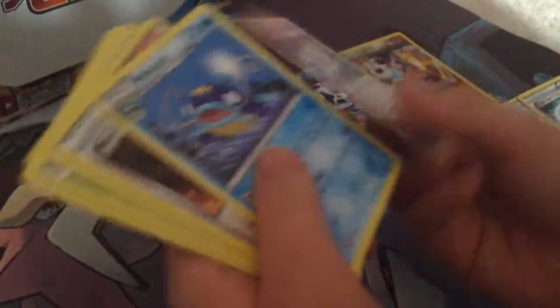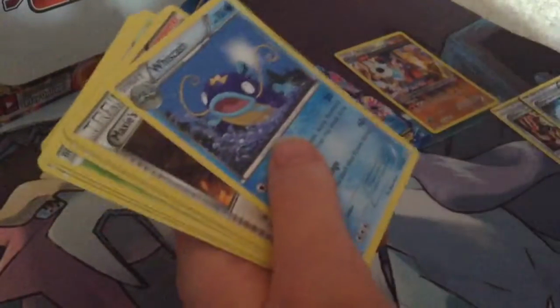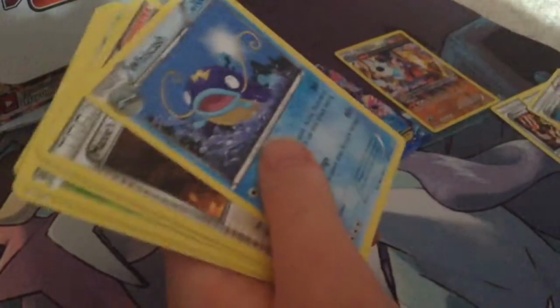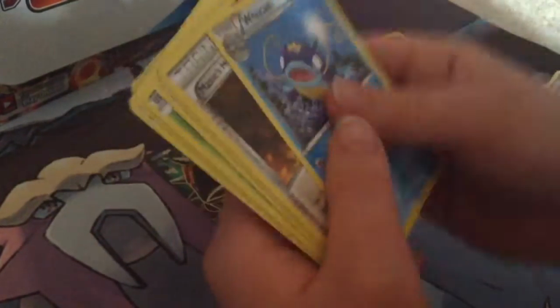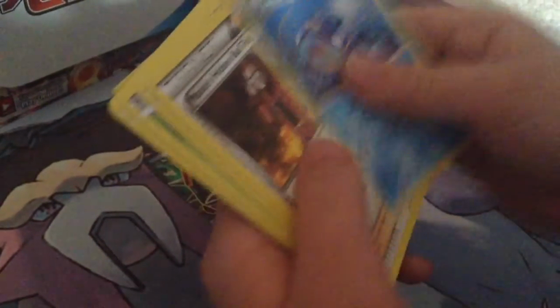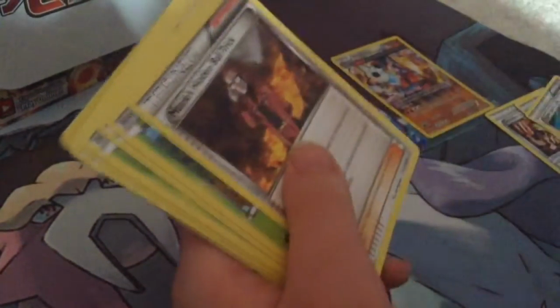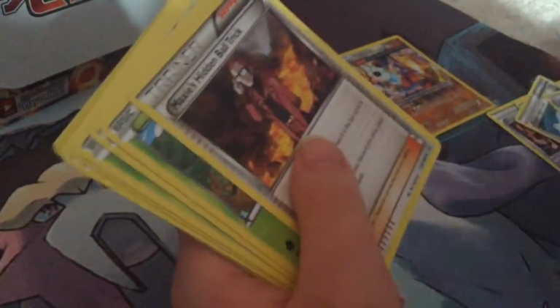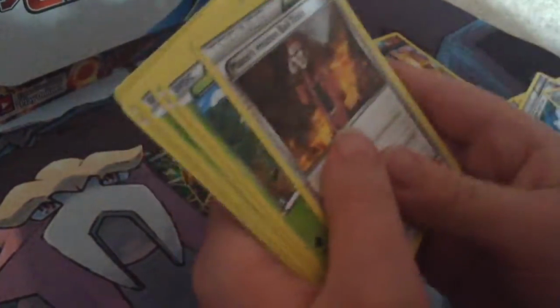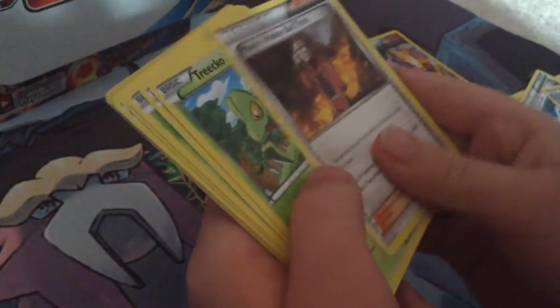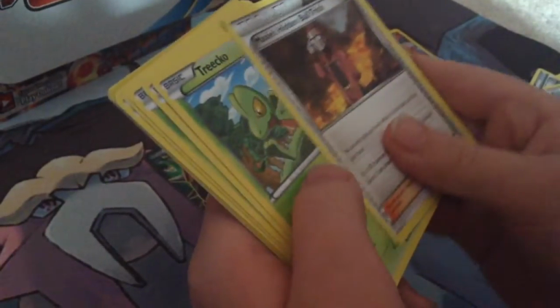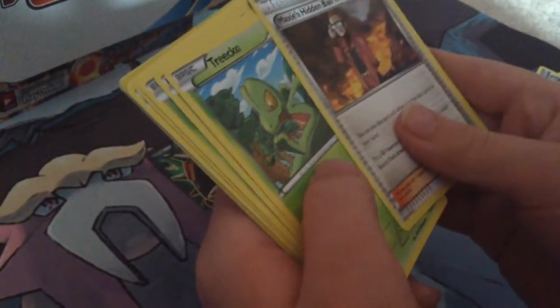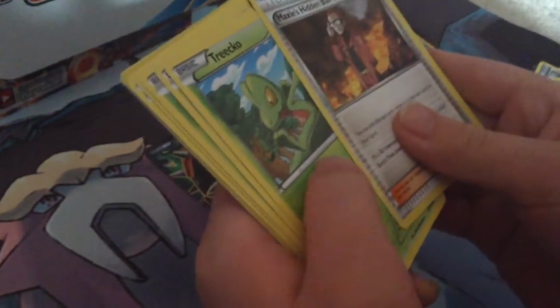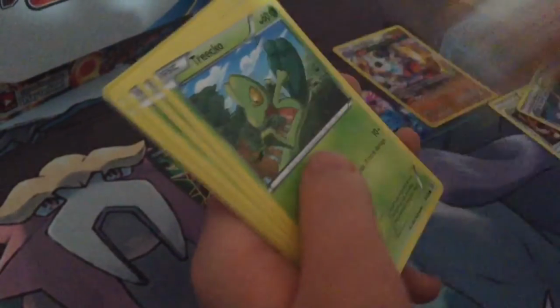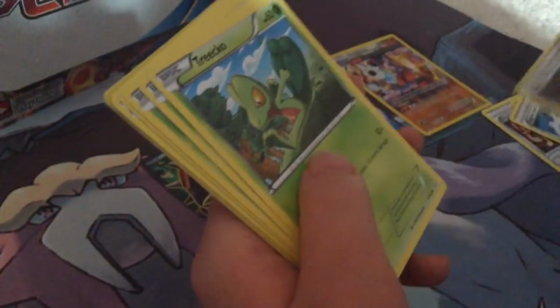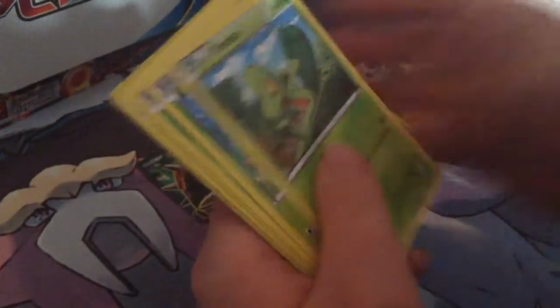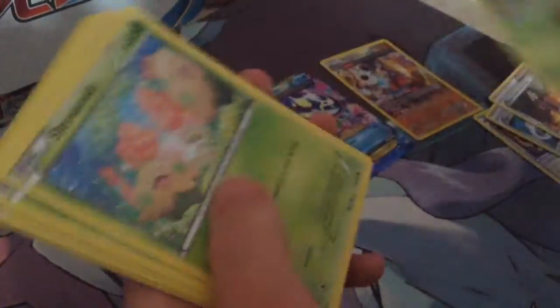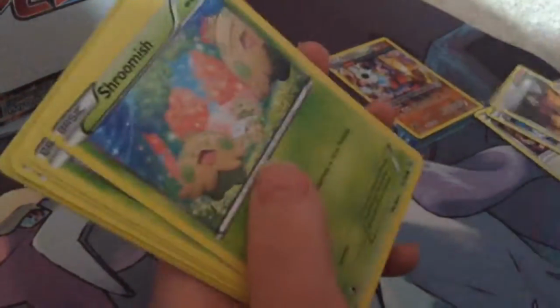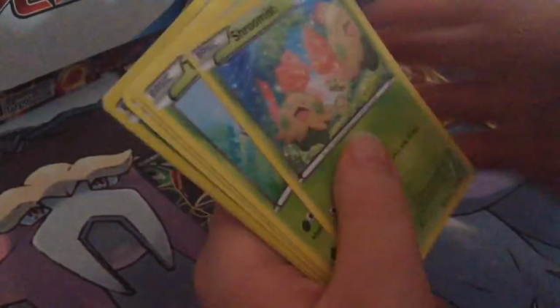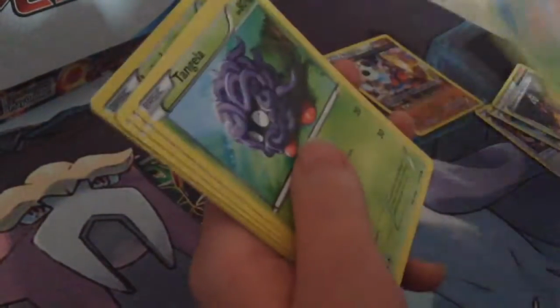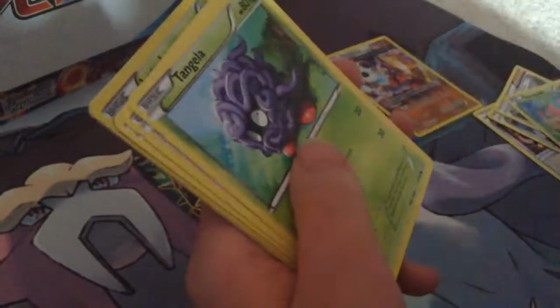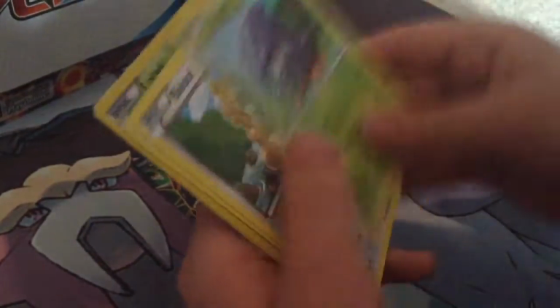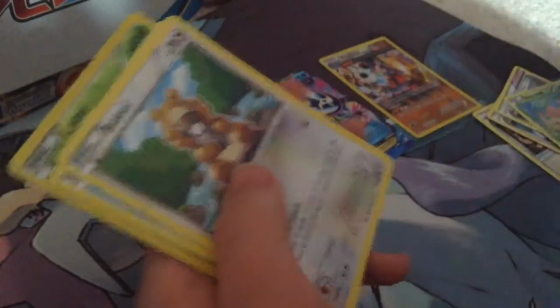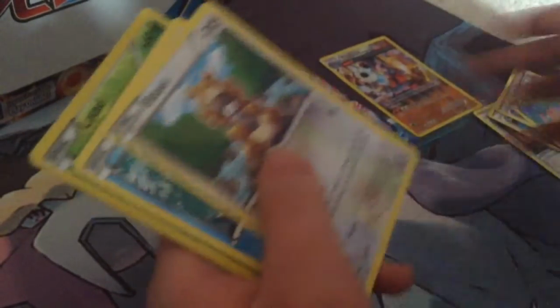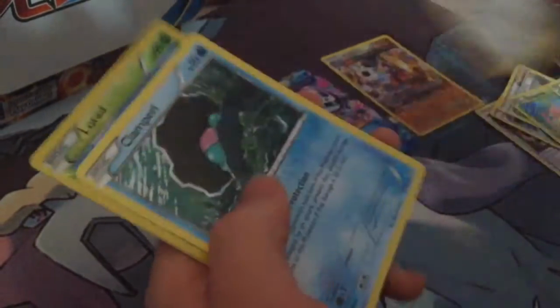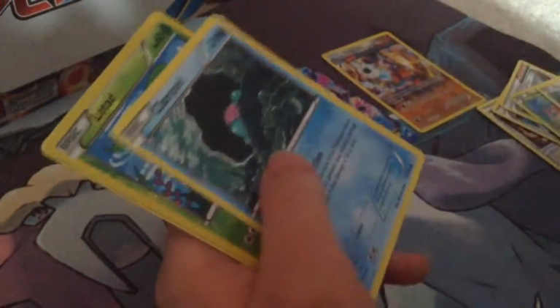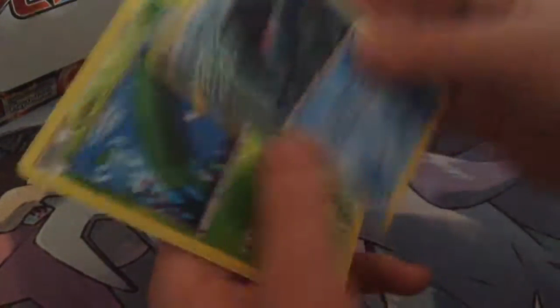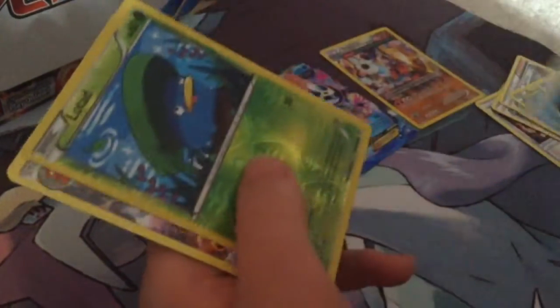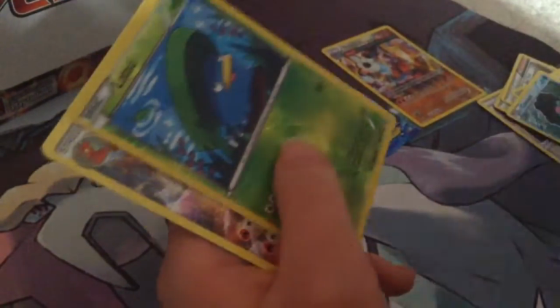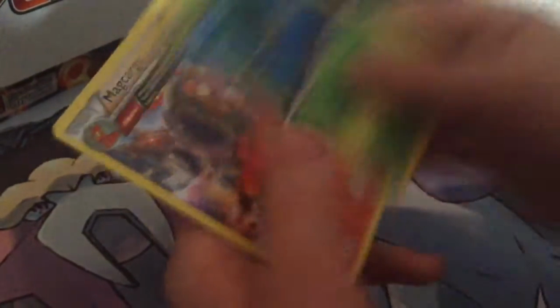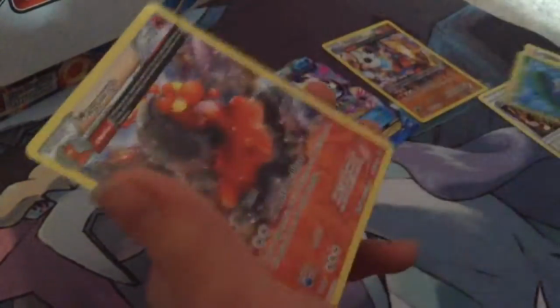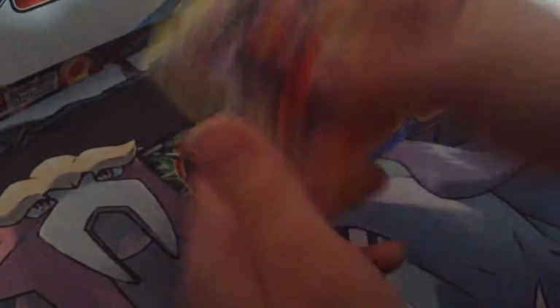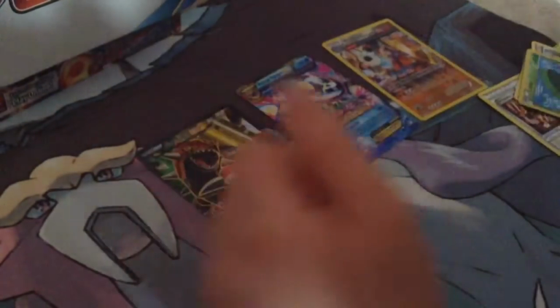And I got an Egron Spirit Link, a Wishcash, a Maxie's Hidden Ball Trick, a Tricot, a Shroomus, a Tangela, a Bidoof, a Camperl, a Low Toad, and a Met.